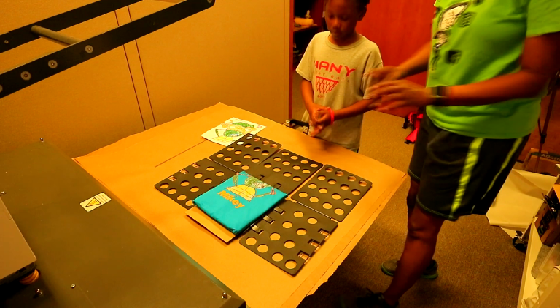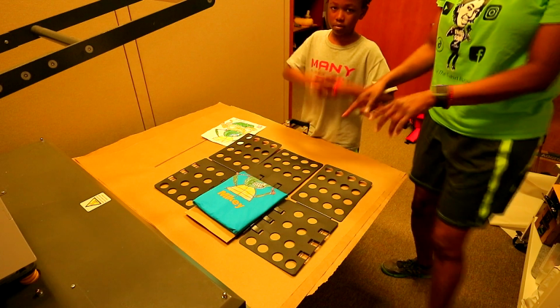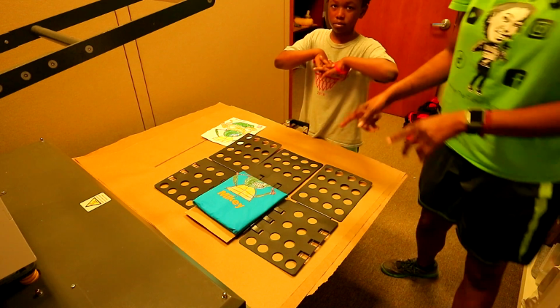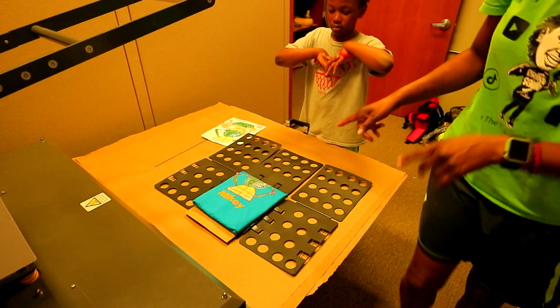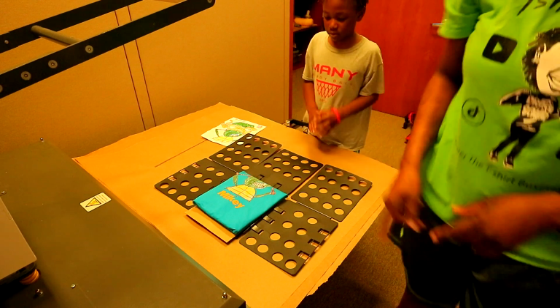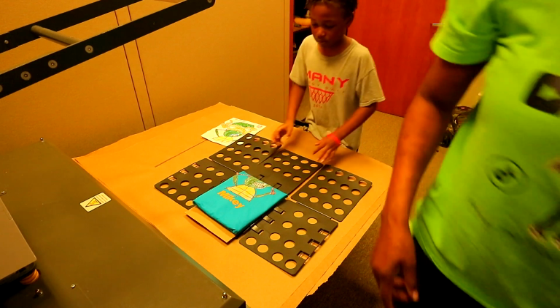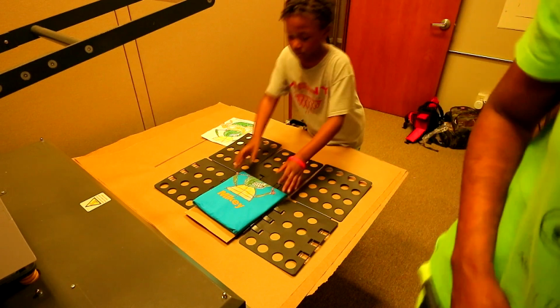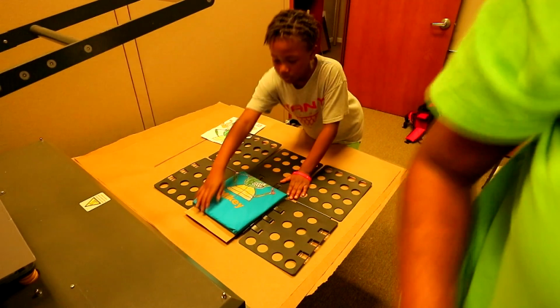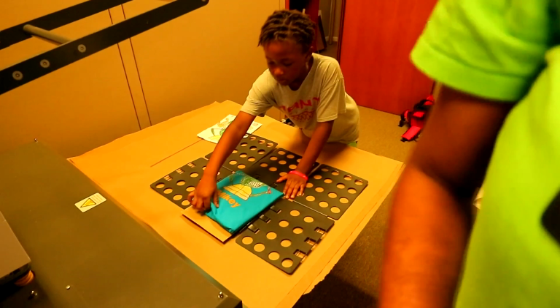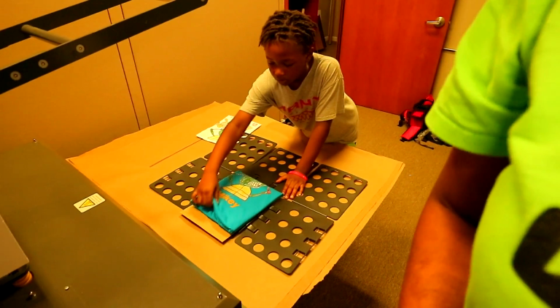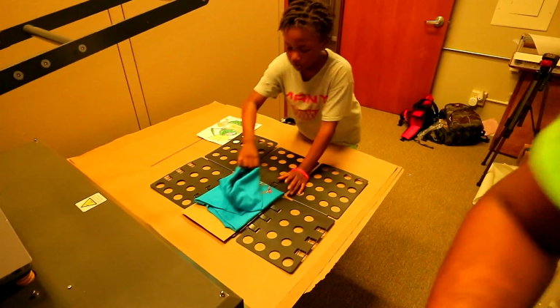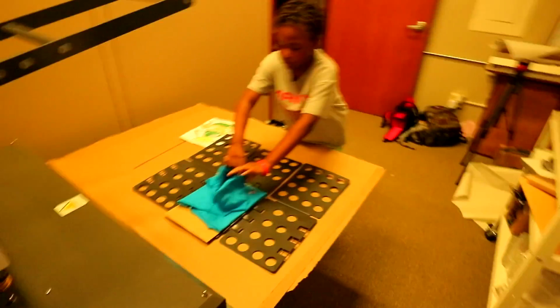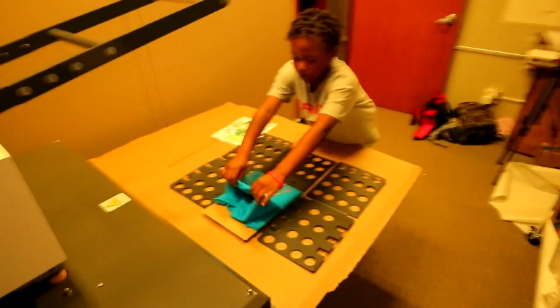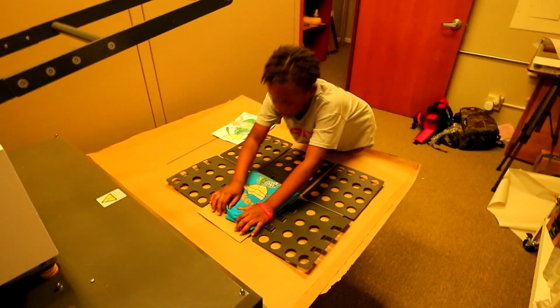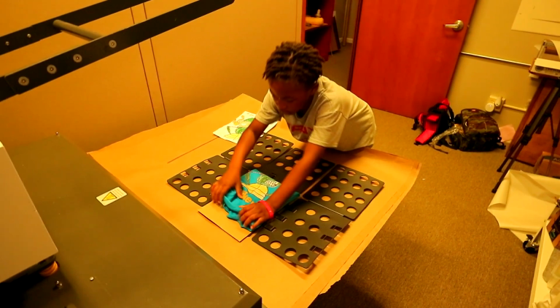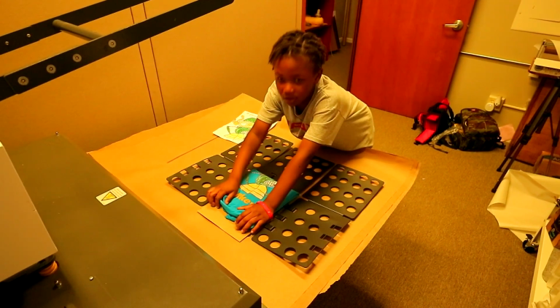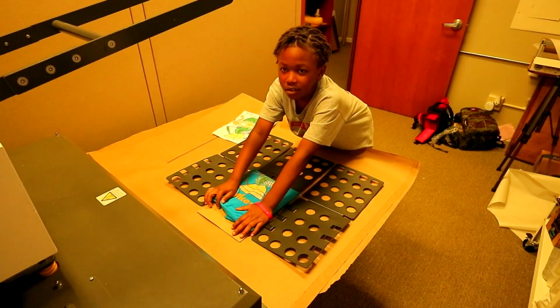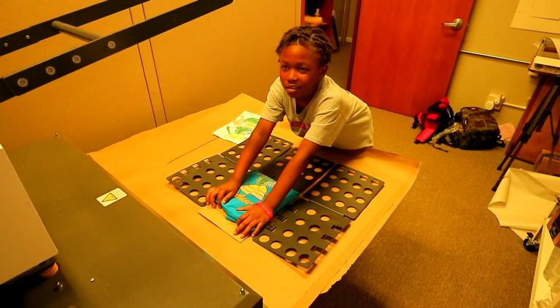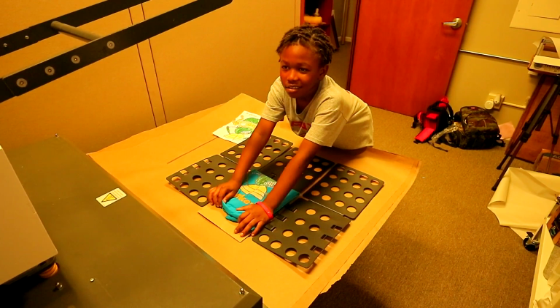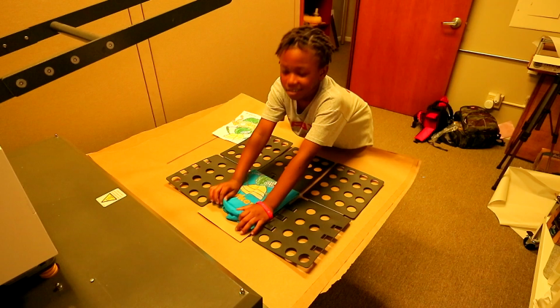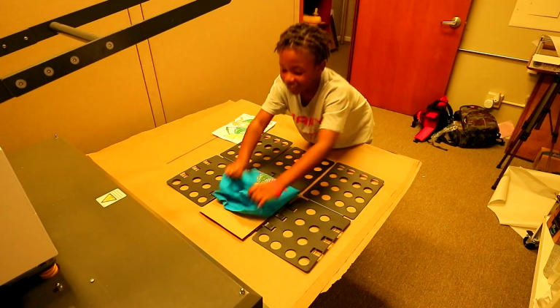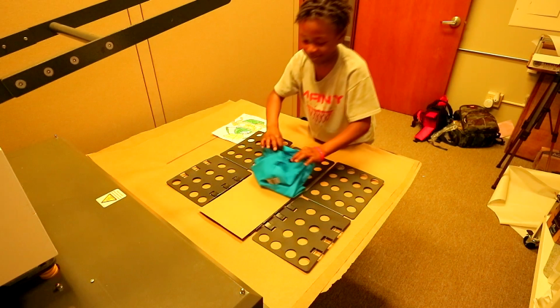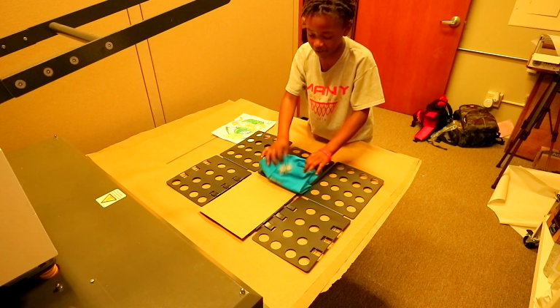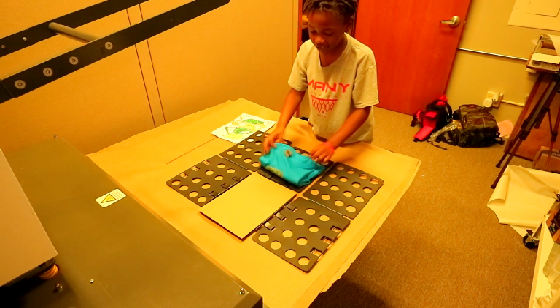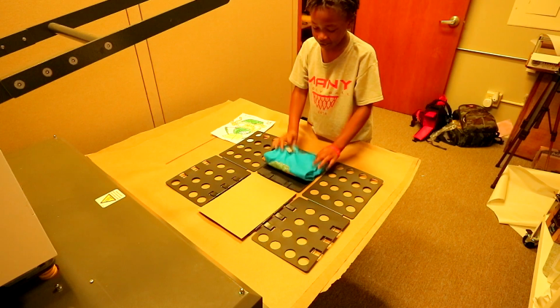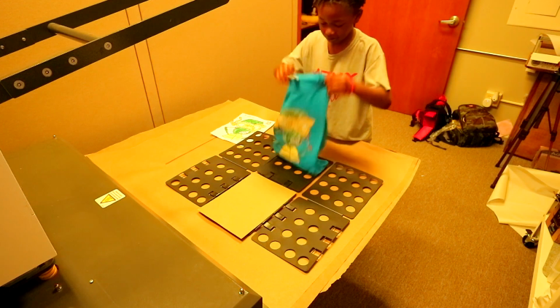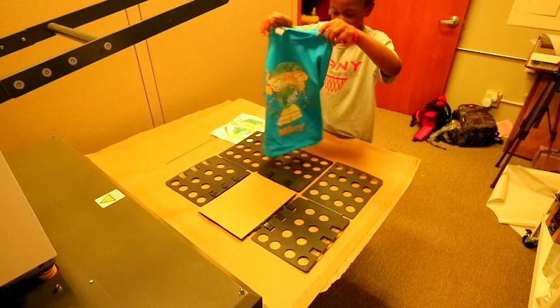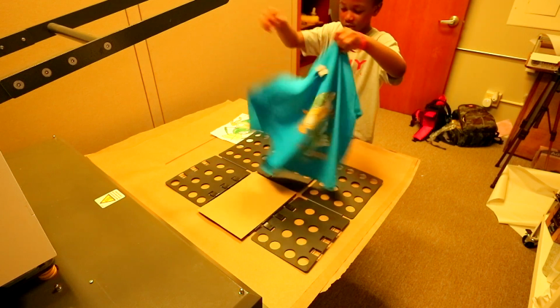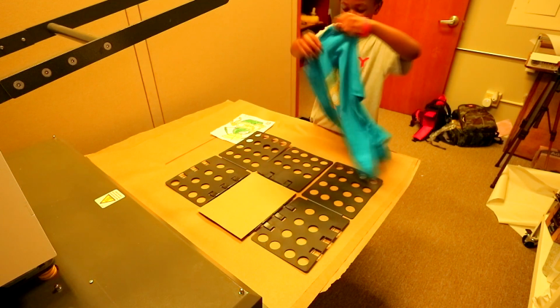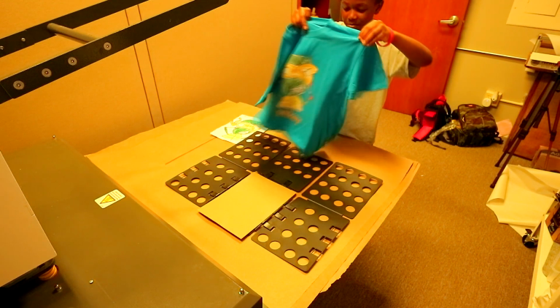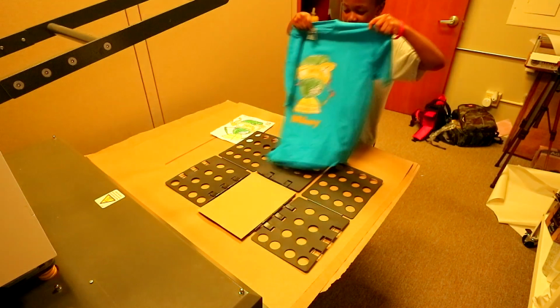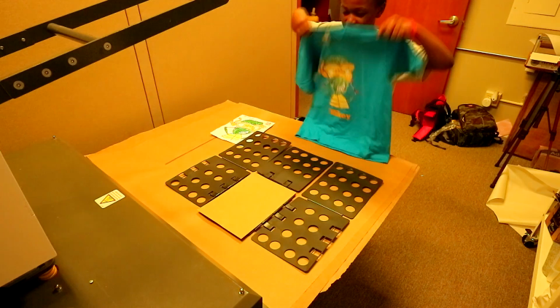So go ahead, unfold the shirt while I grab a bag for you. Wait, unfold it? Yes, unfold it. I want you to fold it, man. I don't know how to do that. I just showed you how to do it, man. But like, okay.